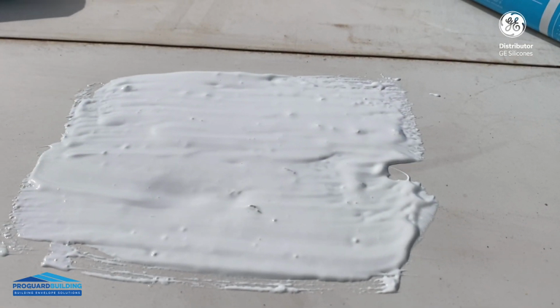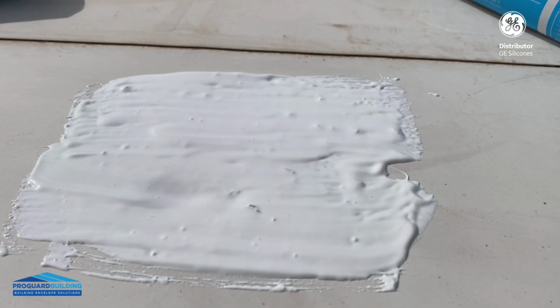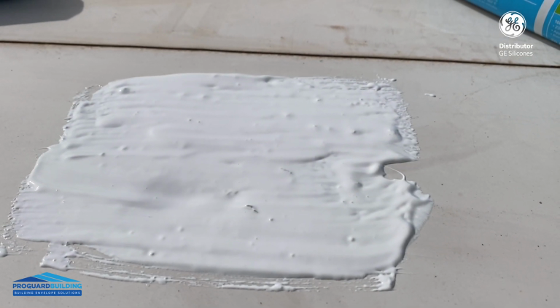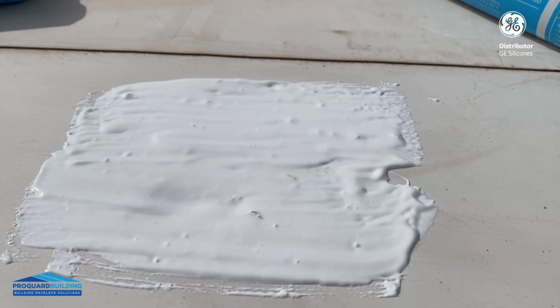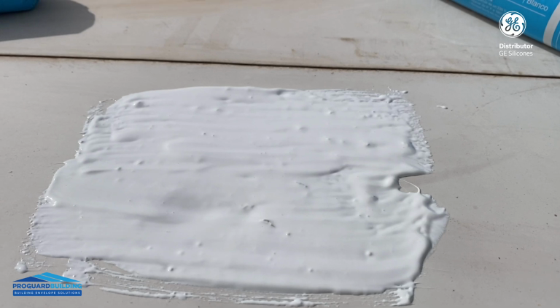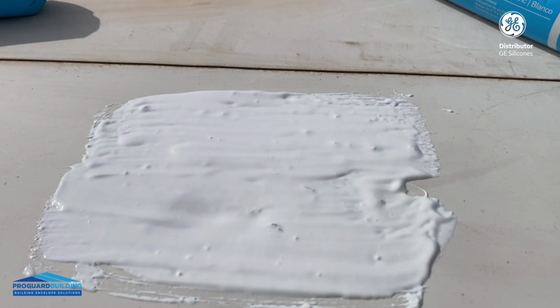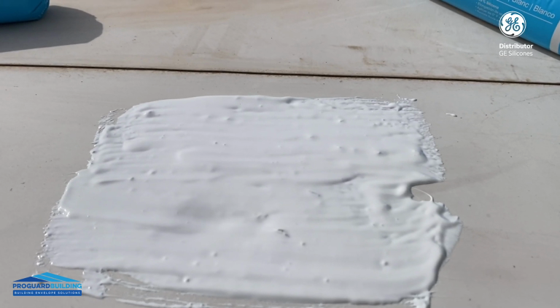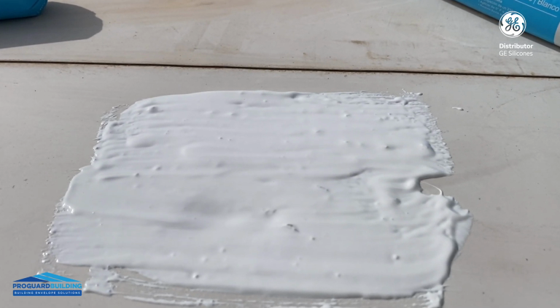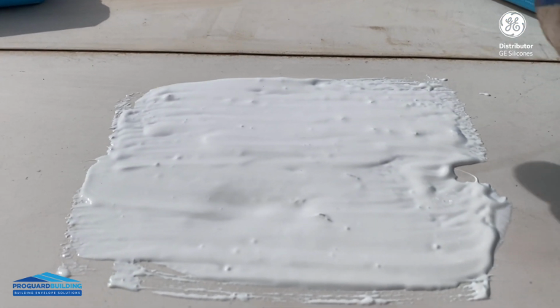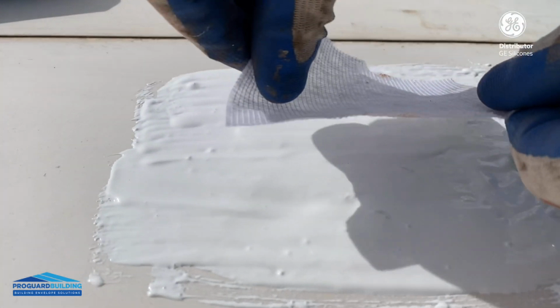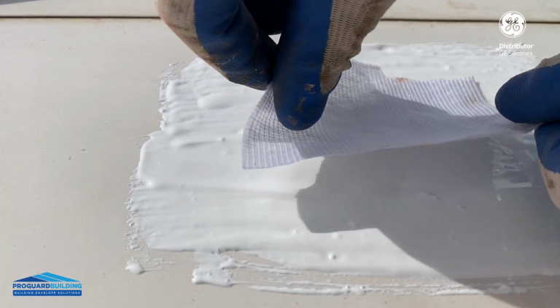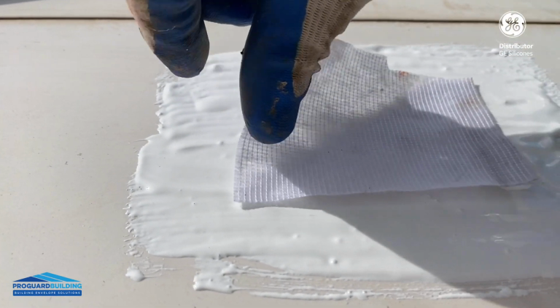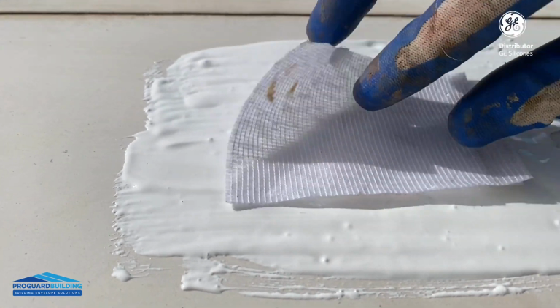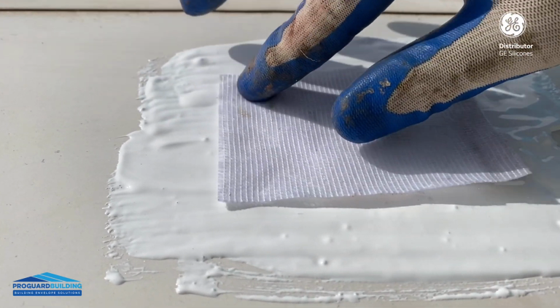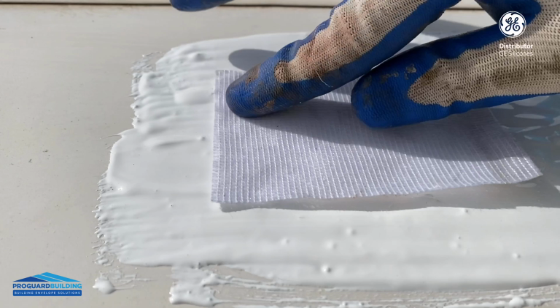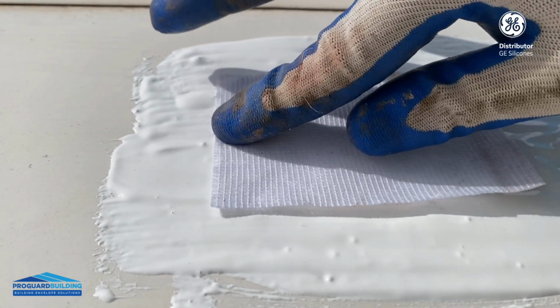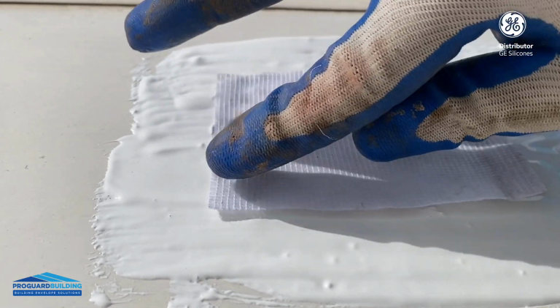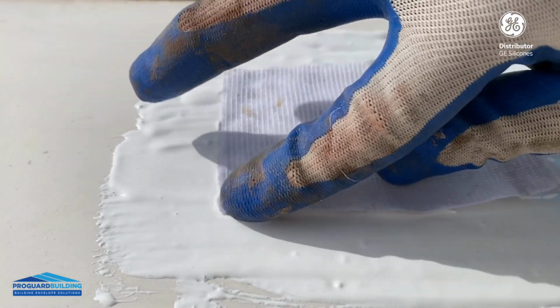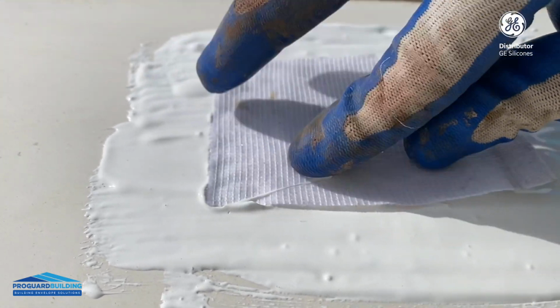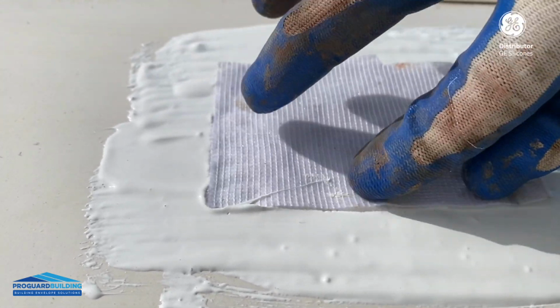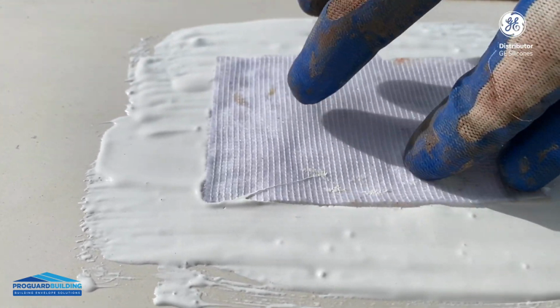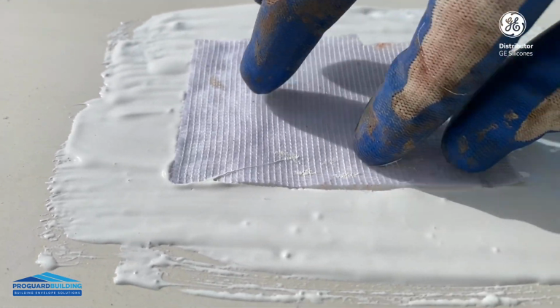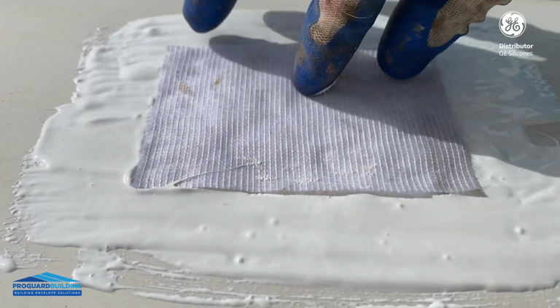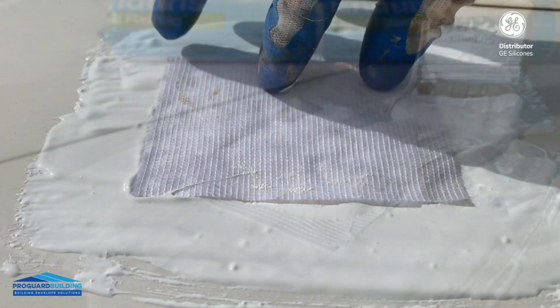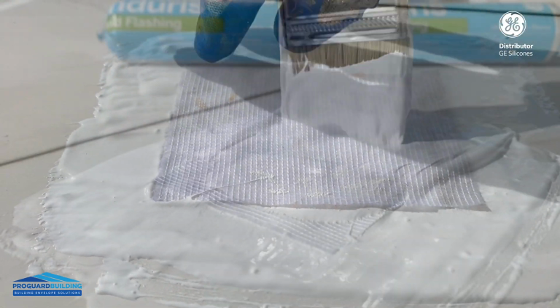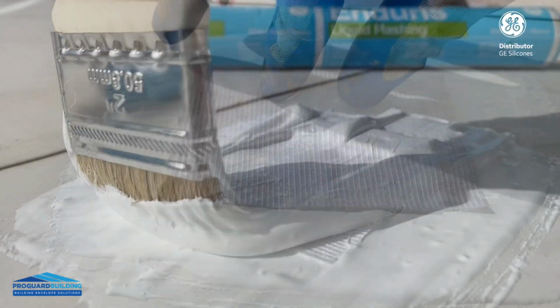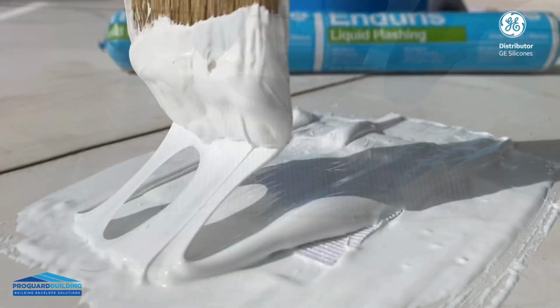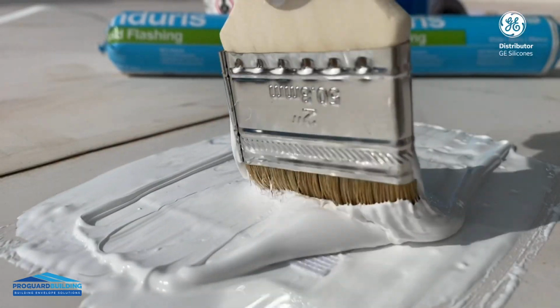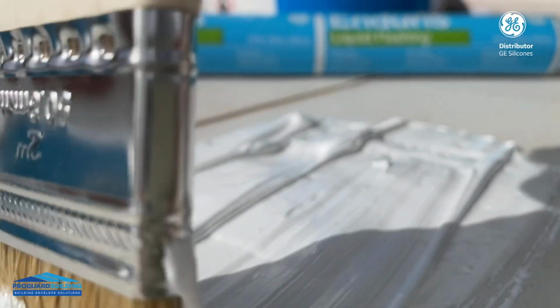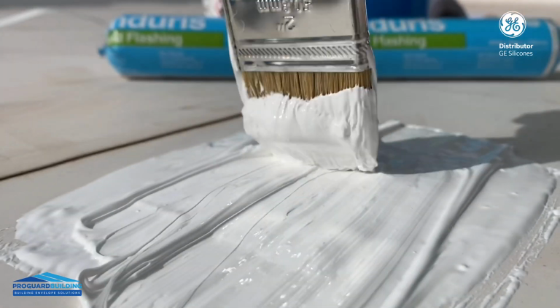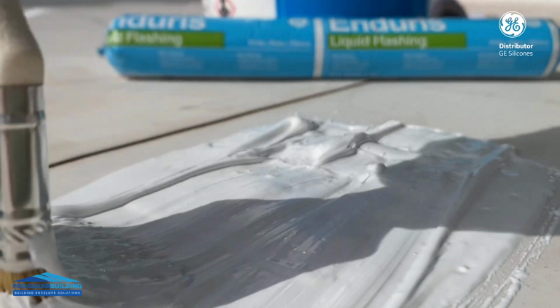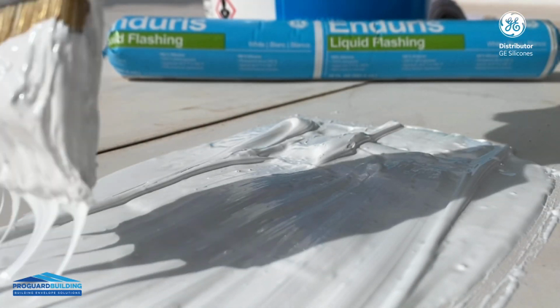When you're done with the first coat, apply a piece of fabric on top. Make sure it sticks well and just press it. Gently use the brush to go over the top of the fabric.